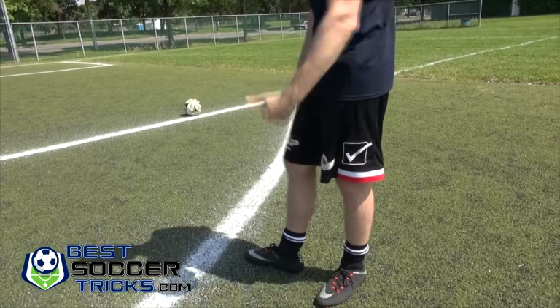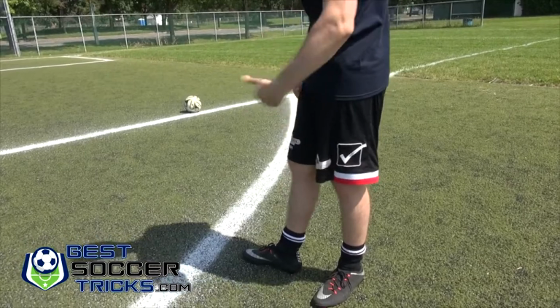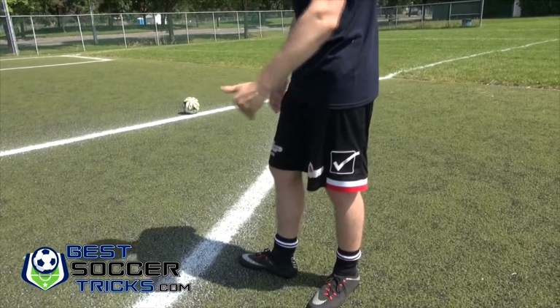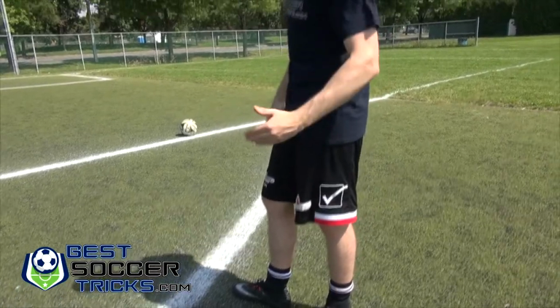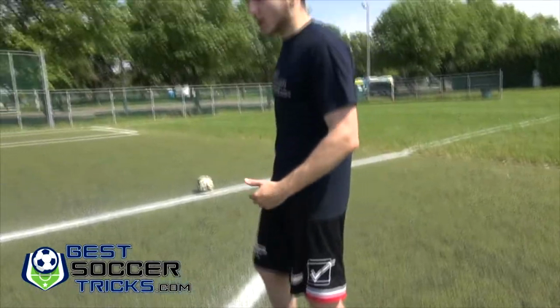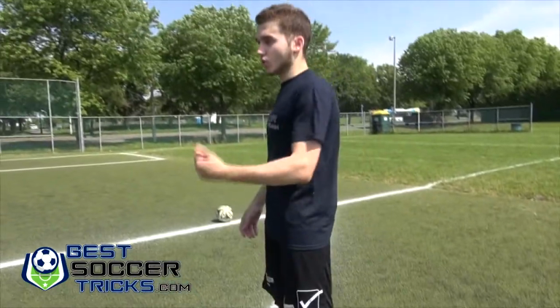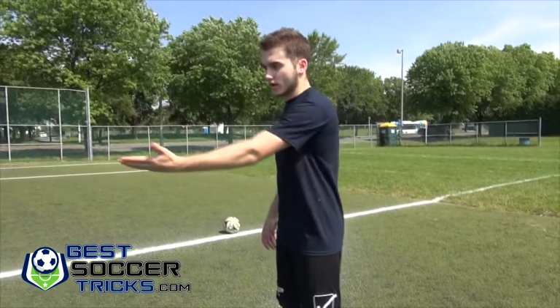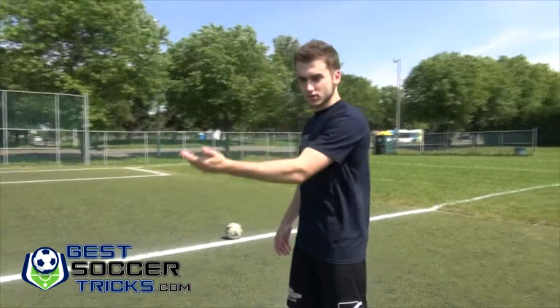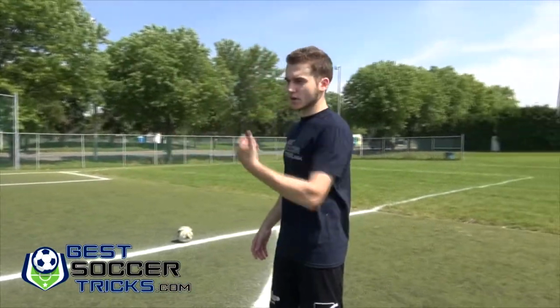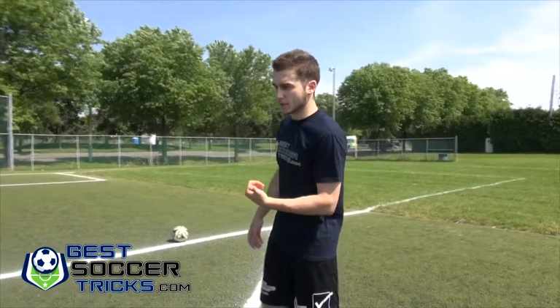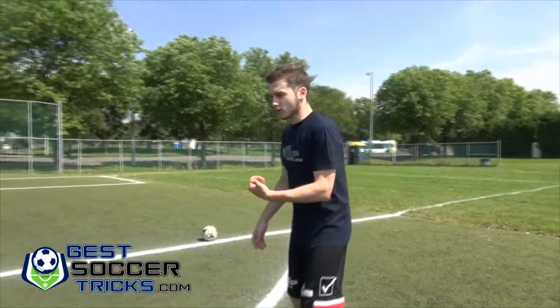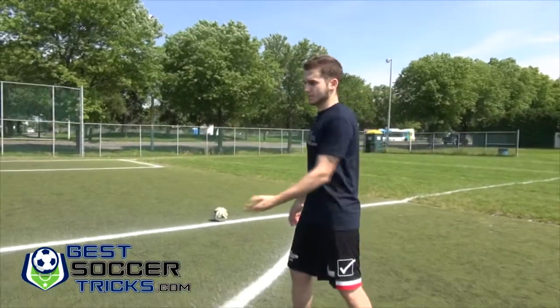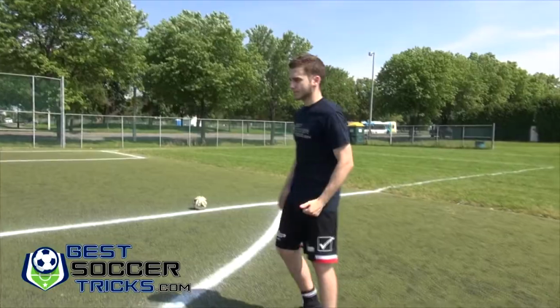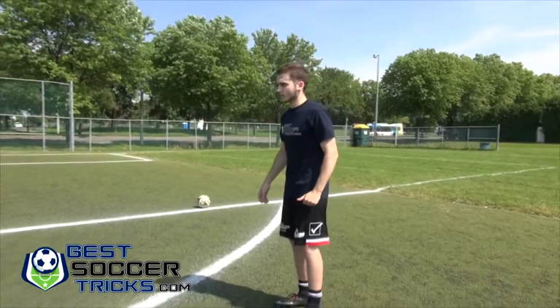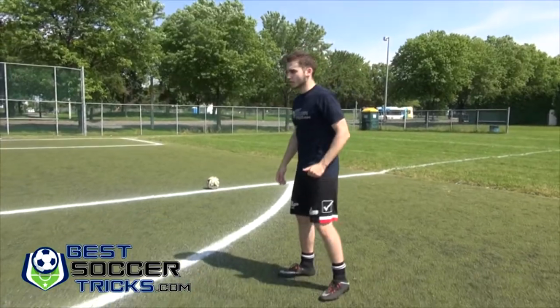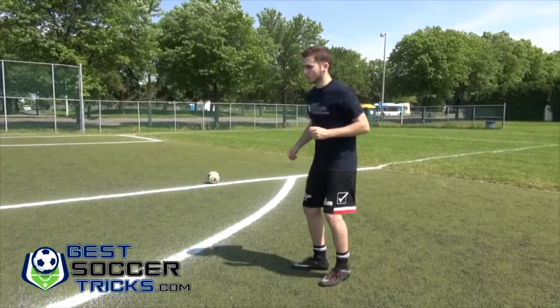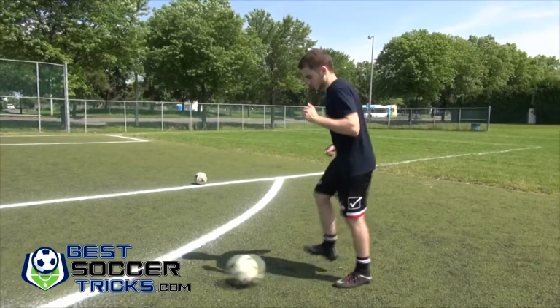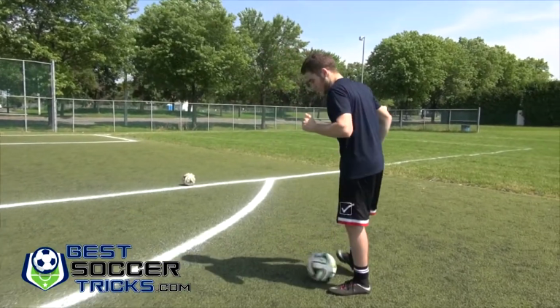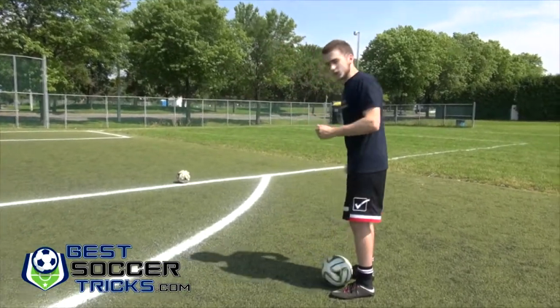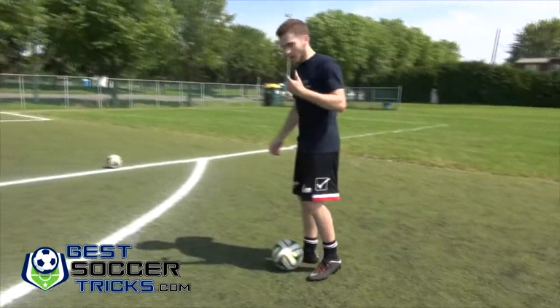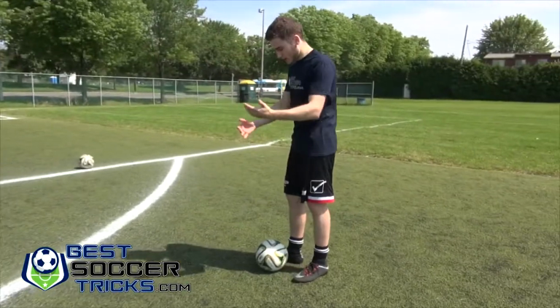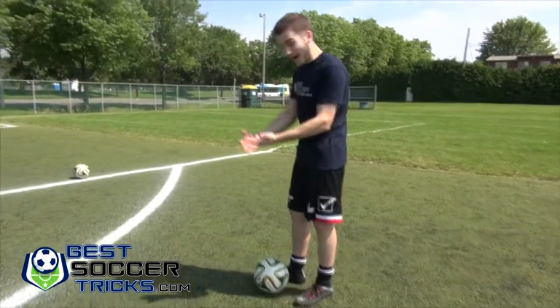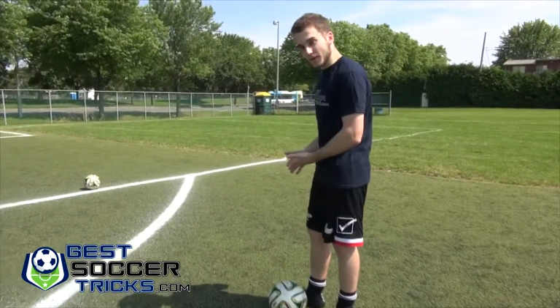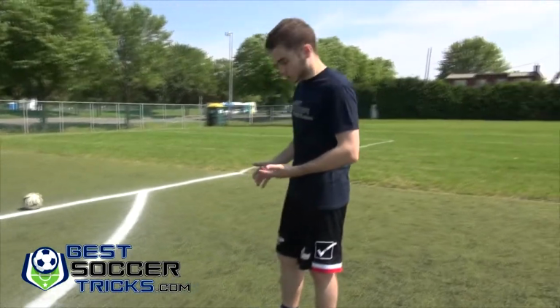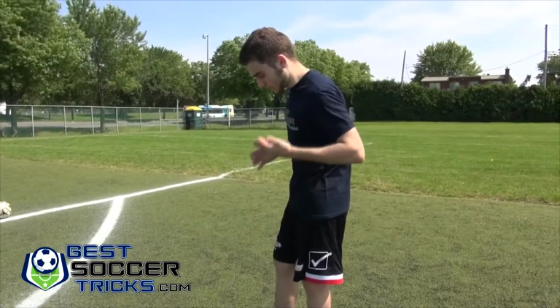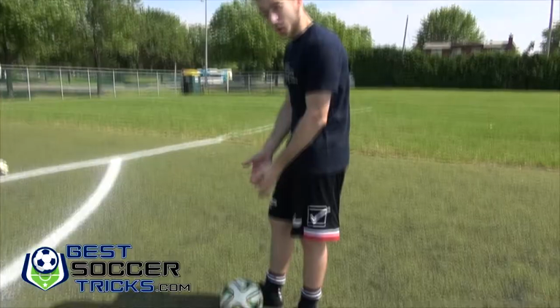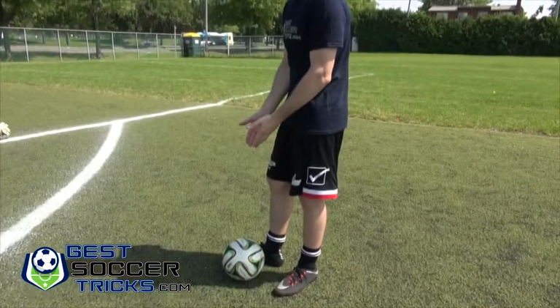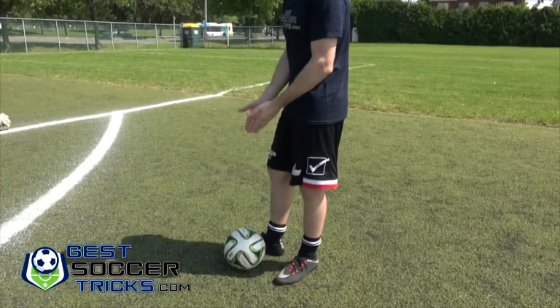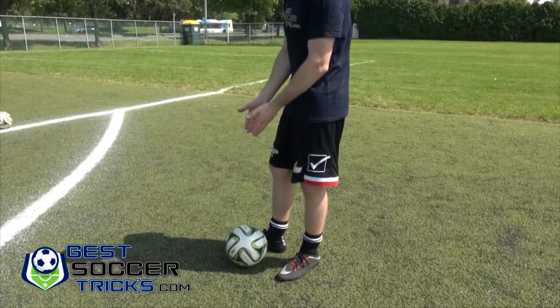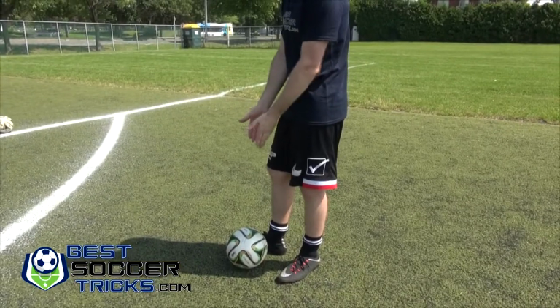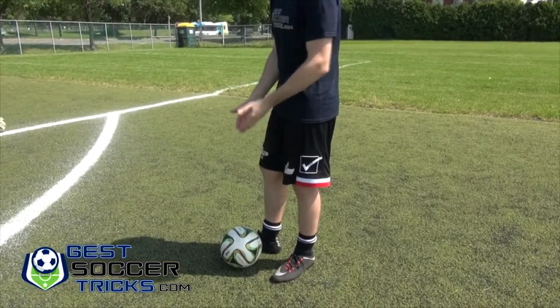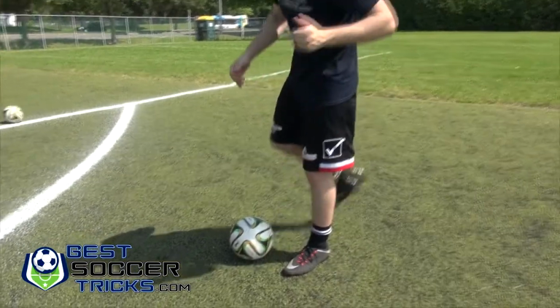Within a foot of you — not even. Now Stefano is going to pass me the ball. You see I backed up my foot so that the ball stayed right here, right in front of me.